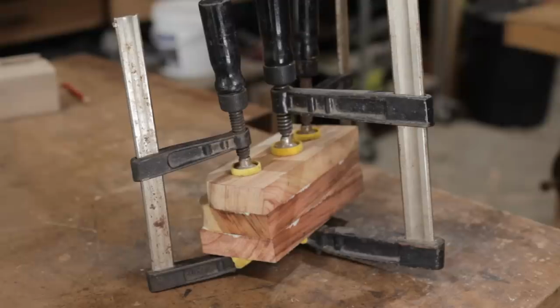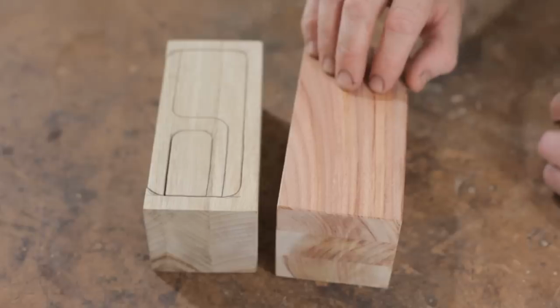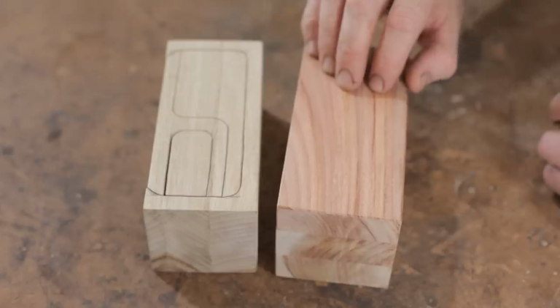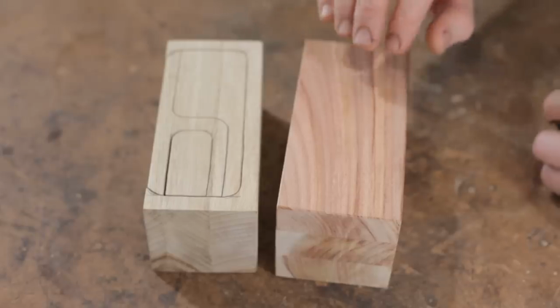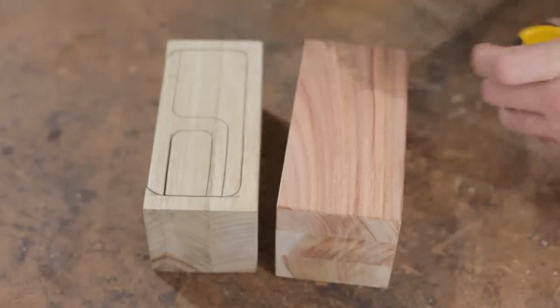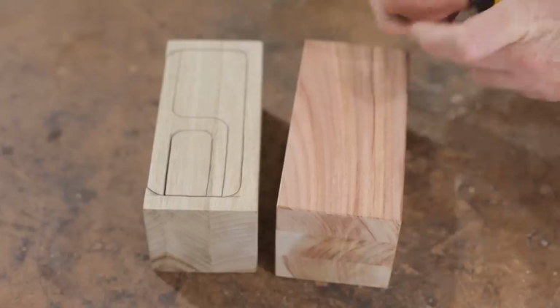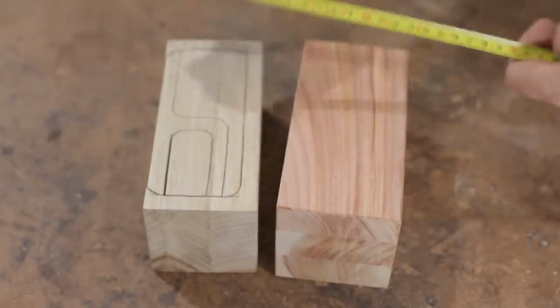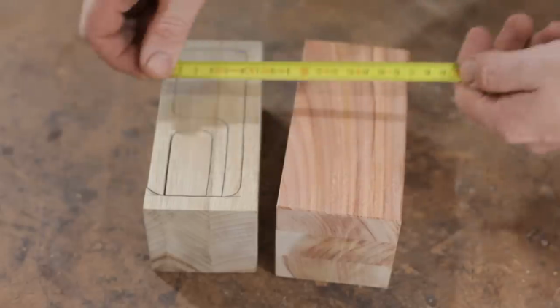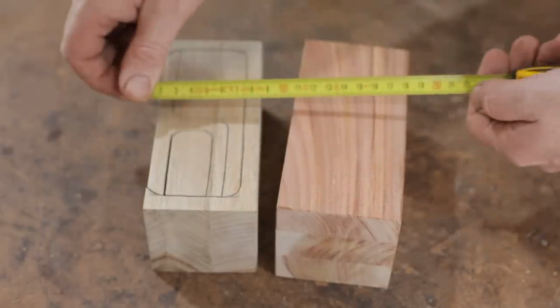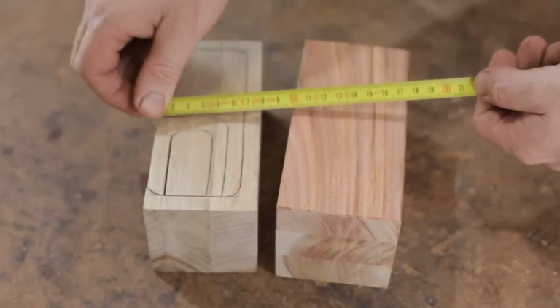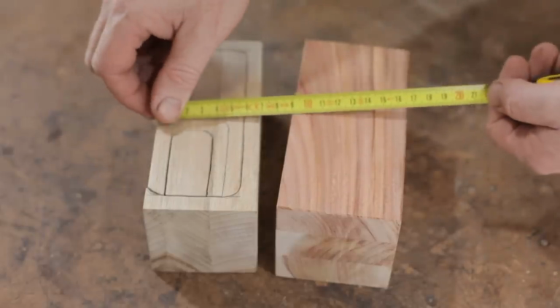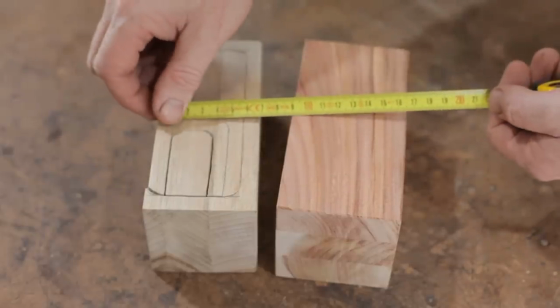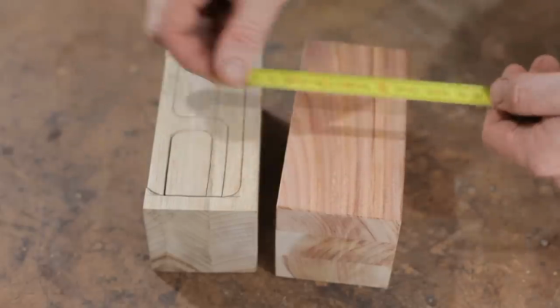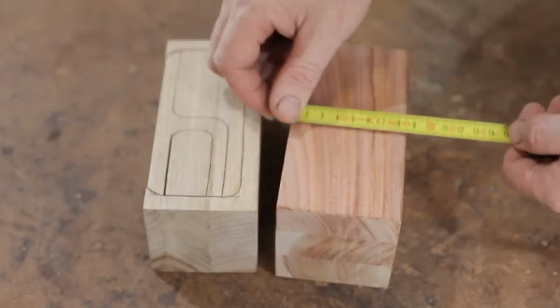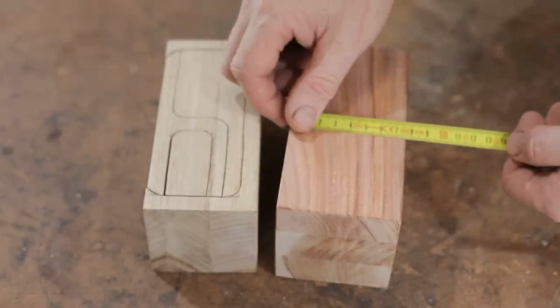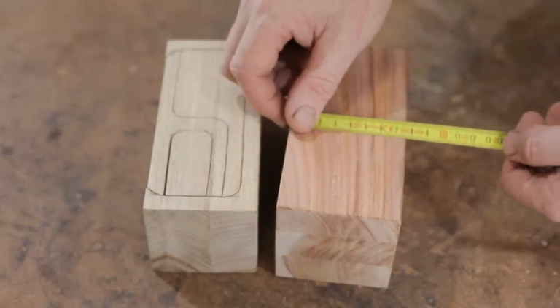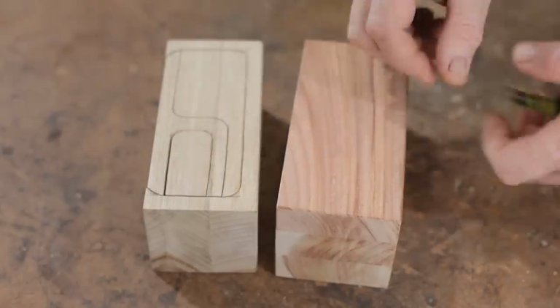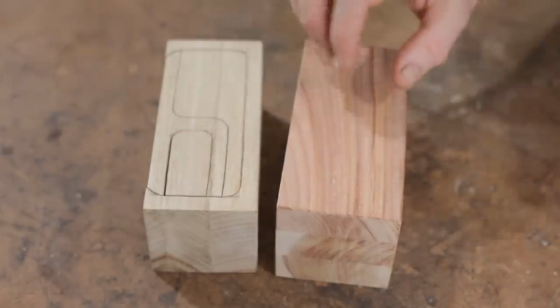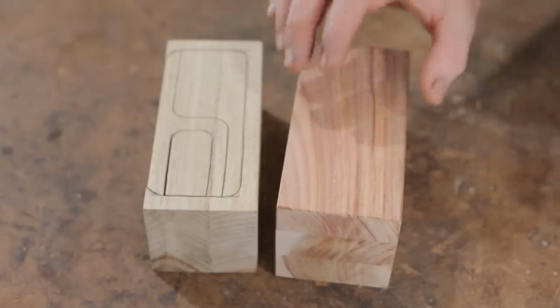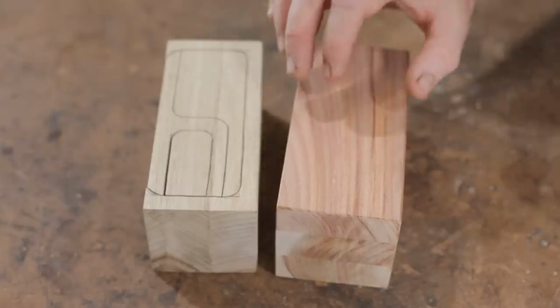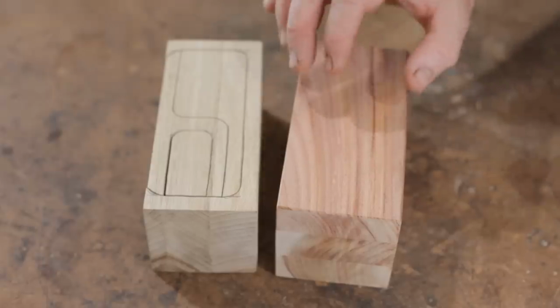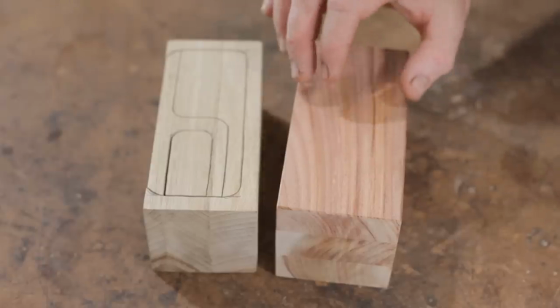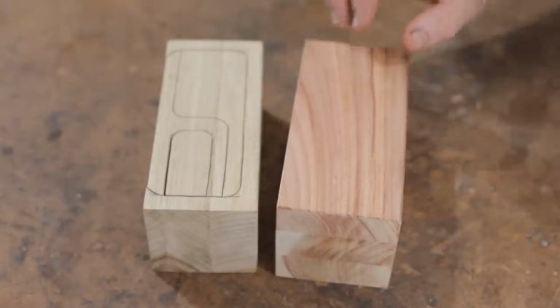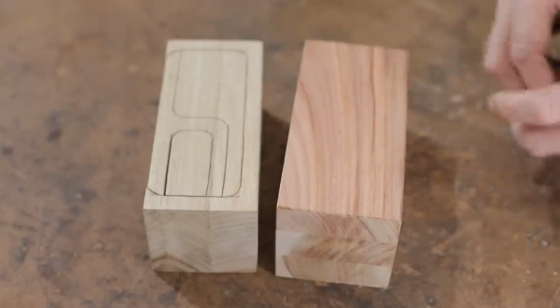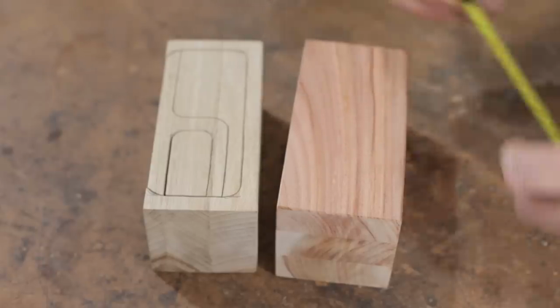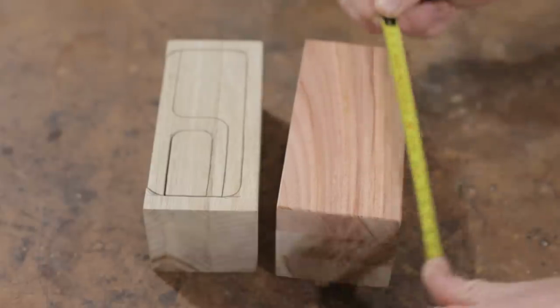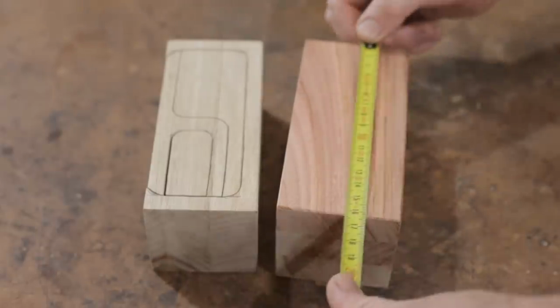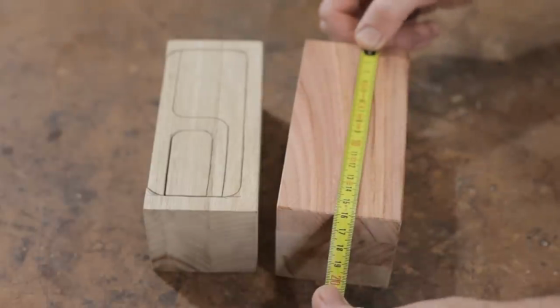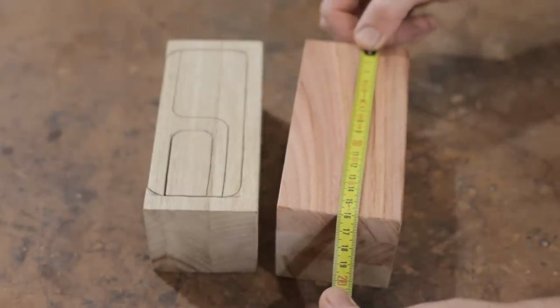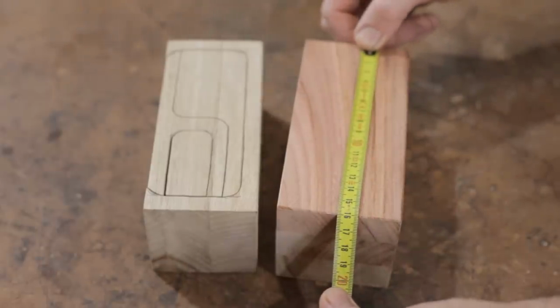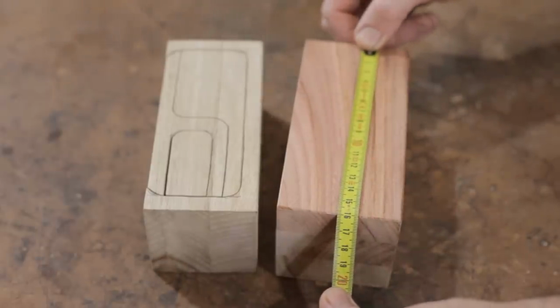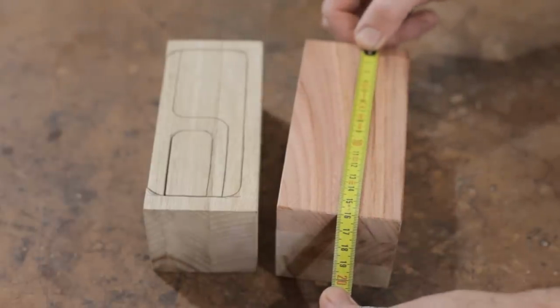I've prepped the new block, it's ready to go. I've made it a bit wider than the first one — that was 70mm and this is 75mm — and that will give me just that little bit of extra room to play with. Just to let you know, it's 160mm long.